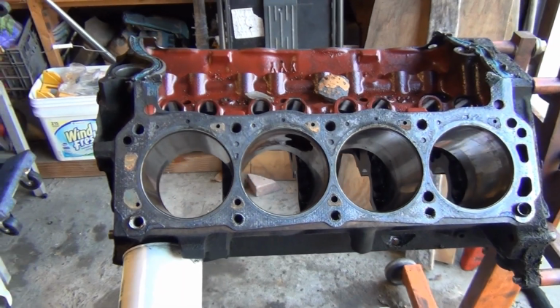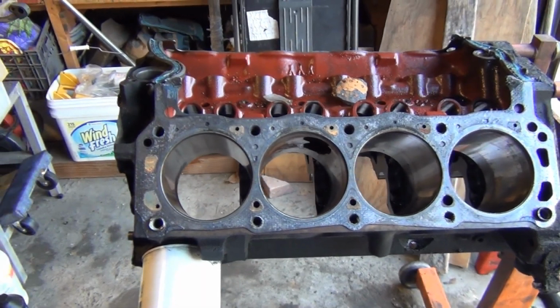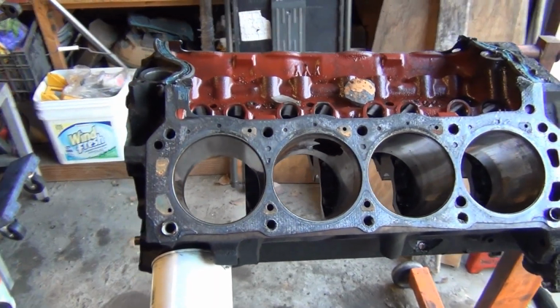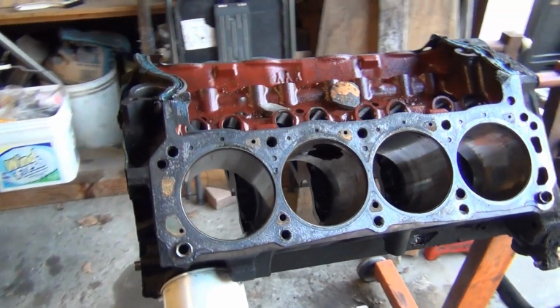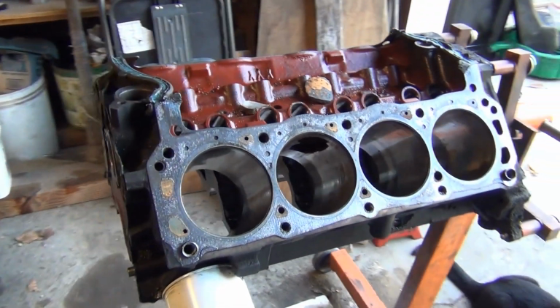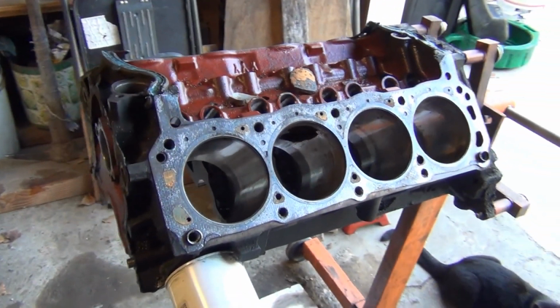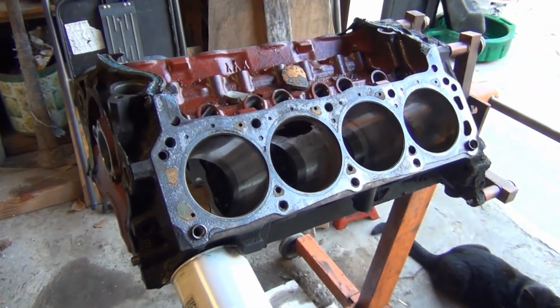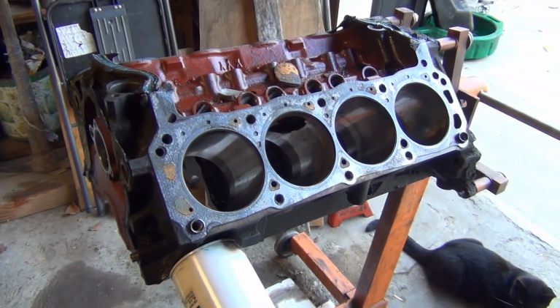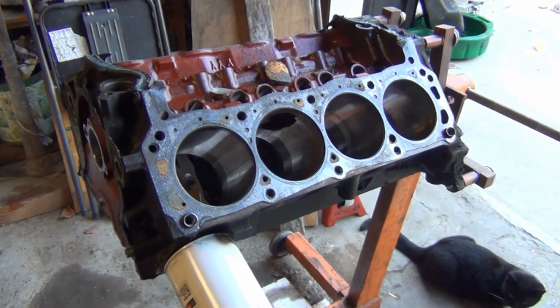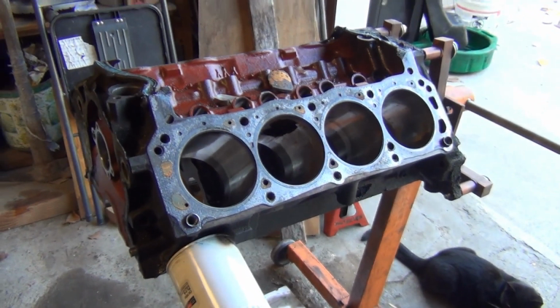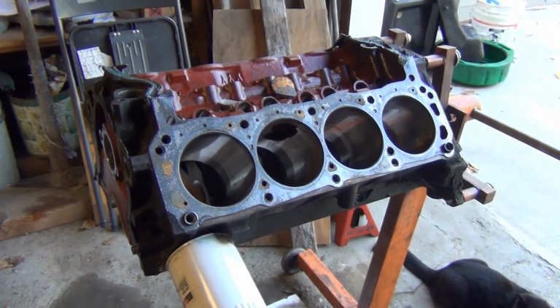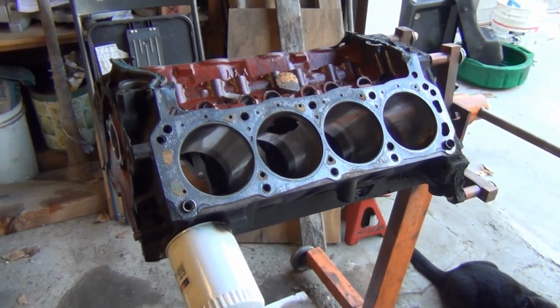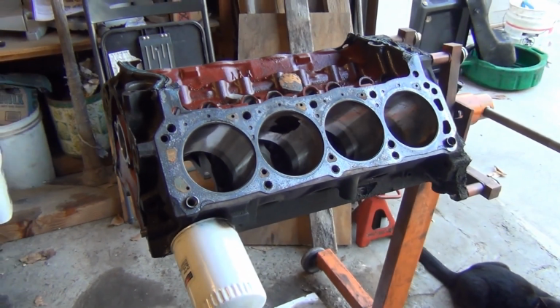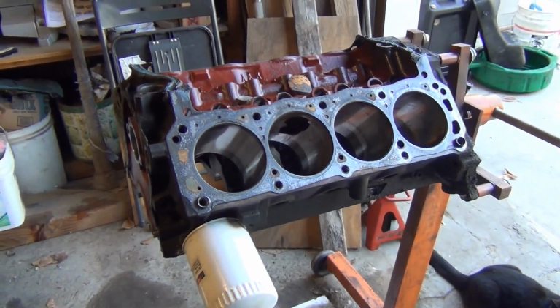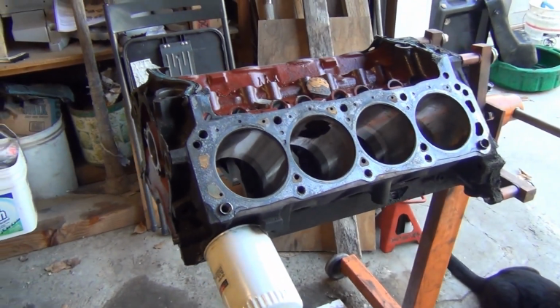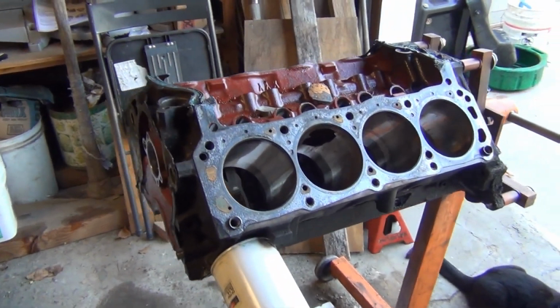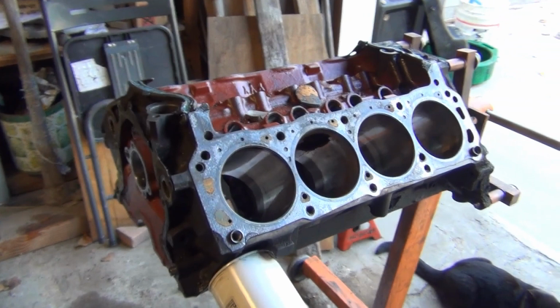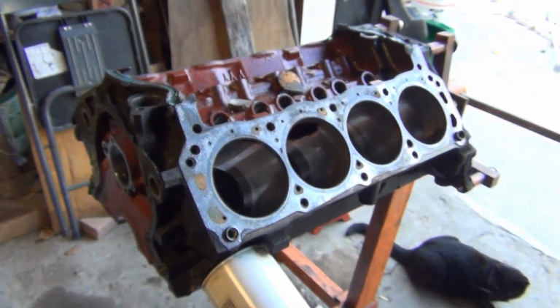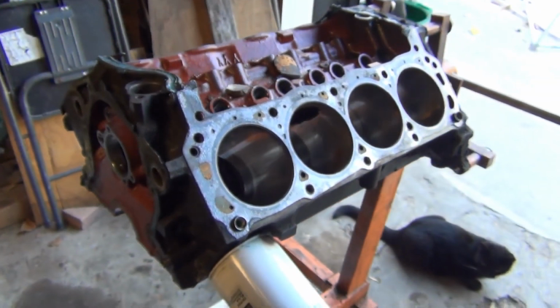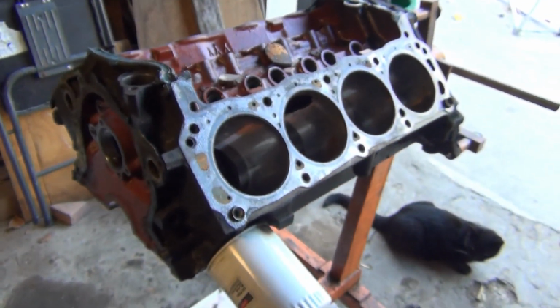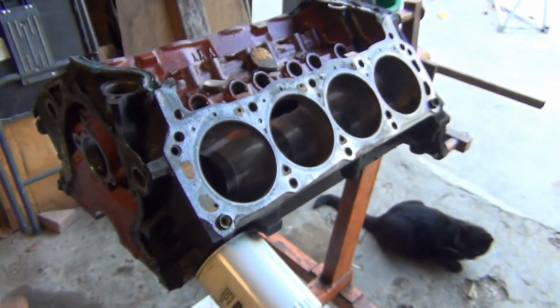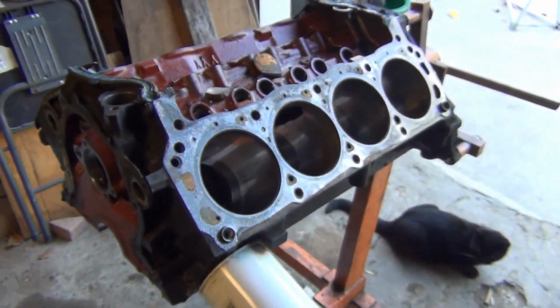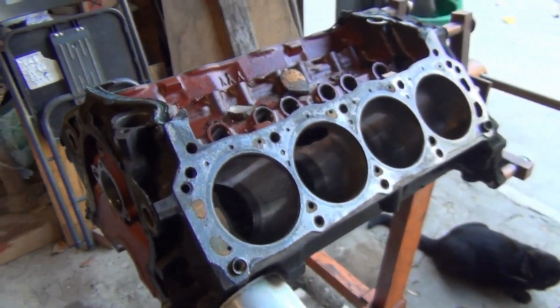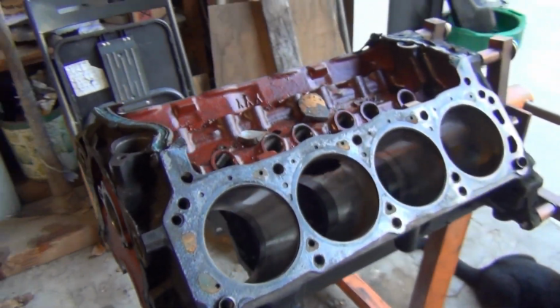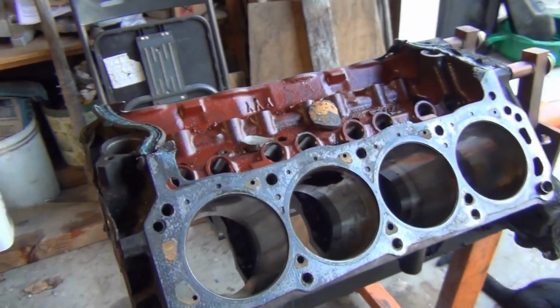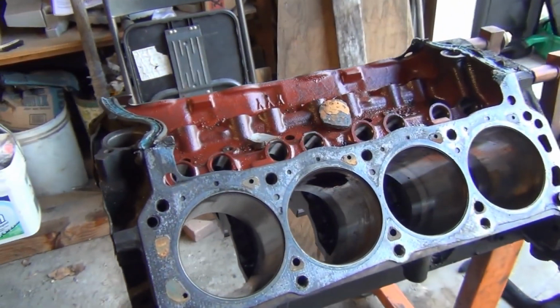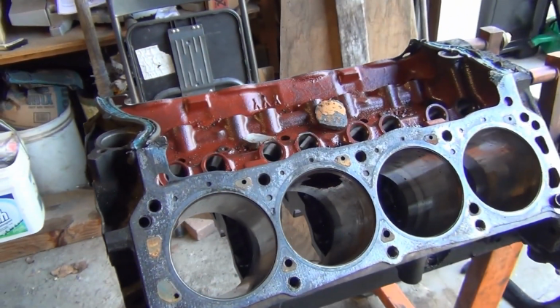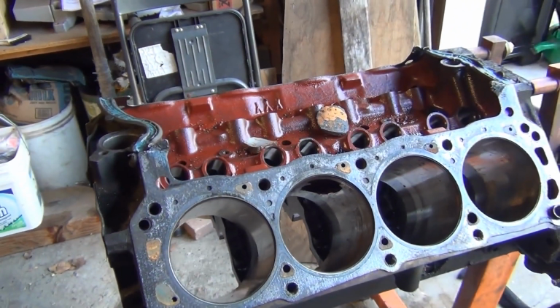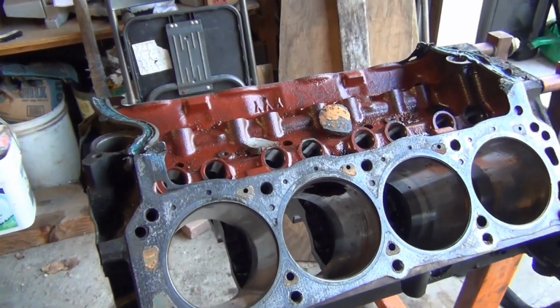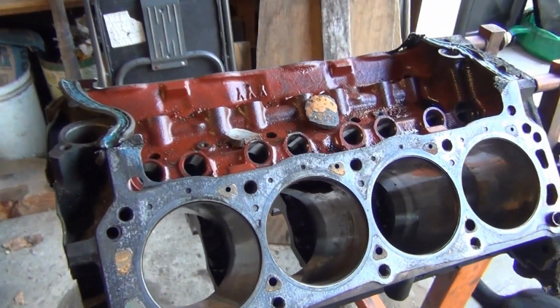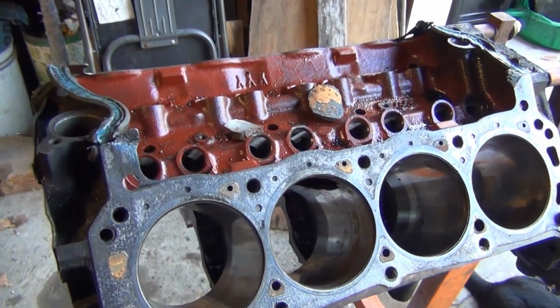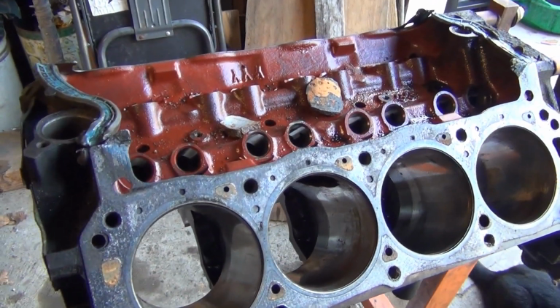Now that I've done my experiment, I can finally send this block to the scrap and just be done with this headache.